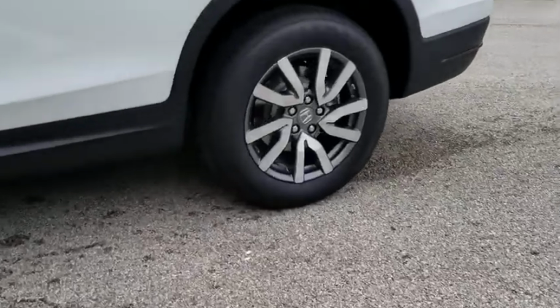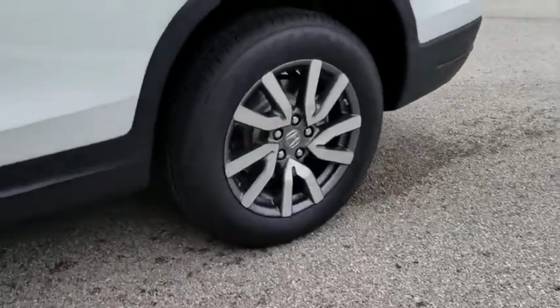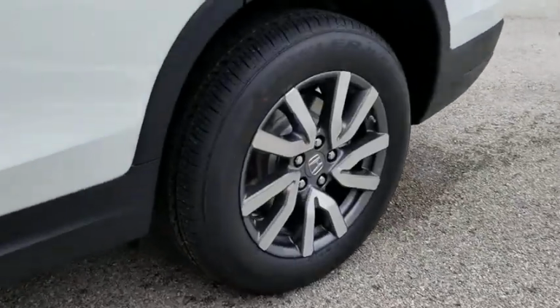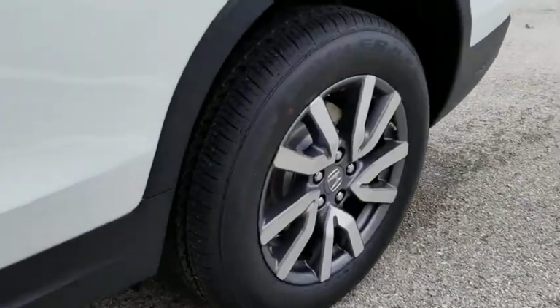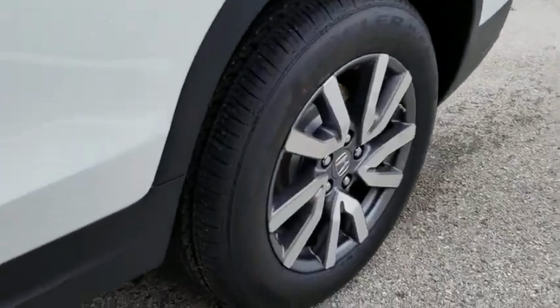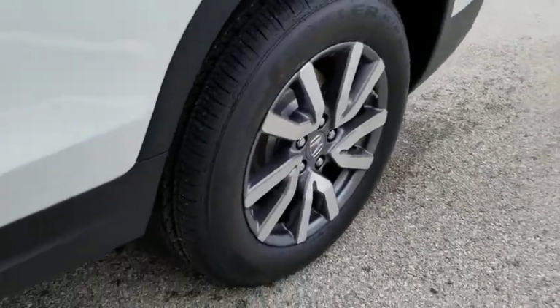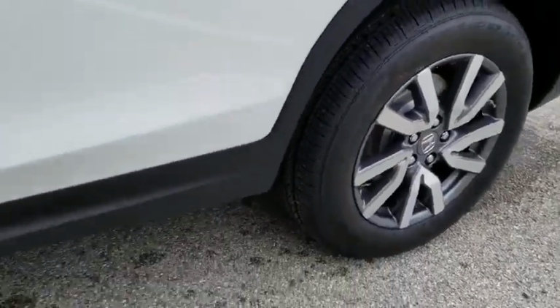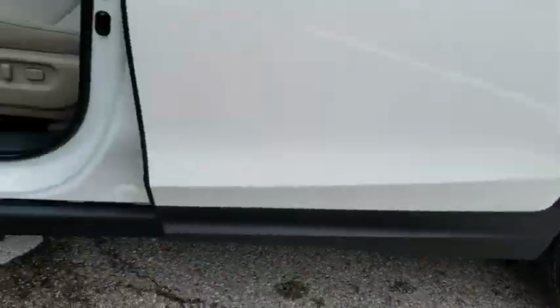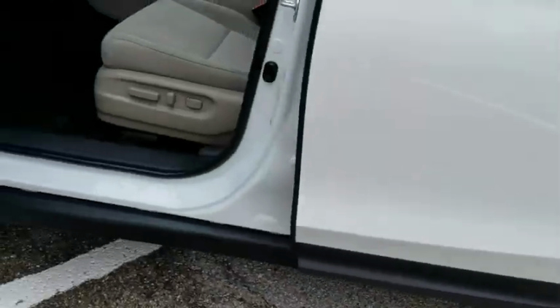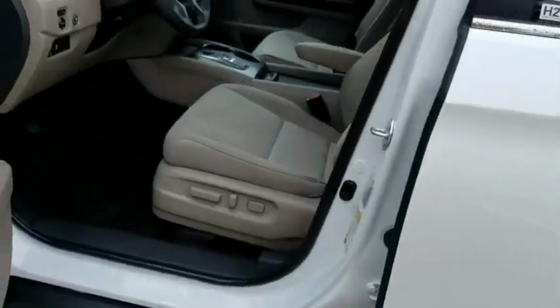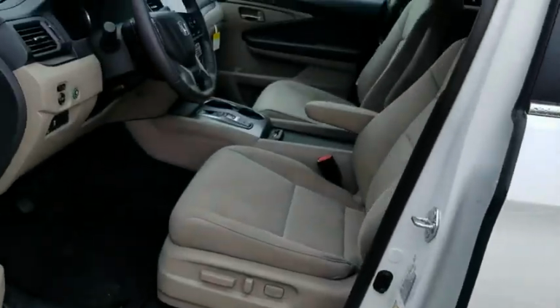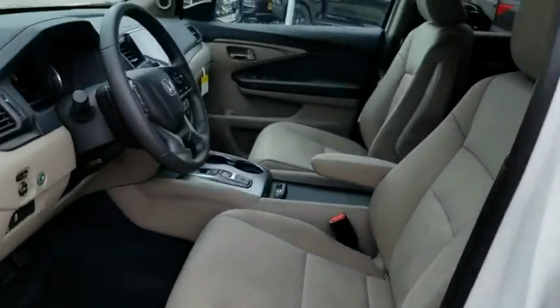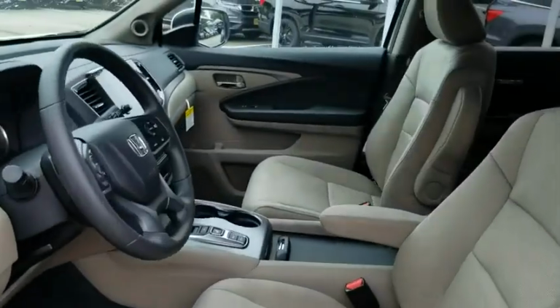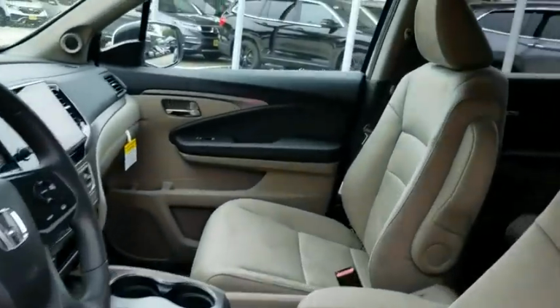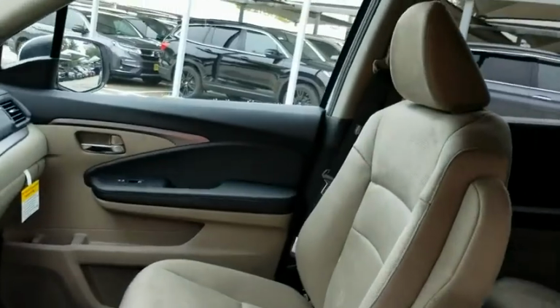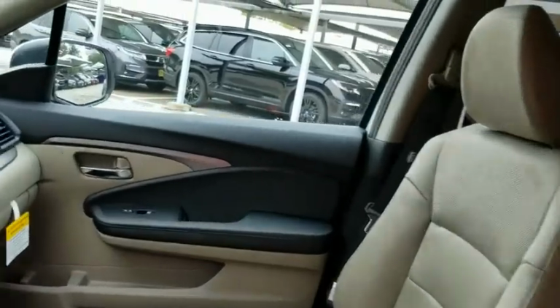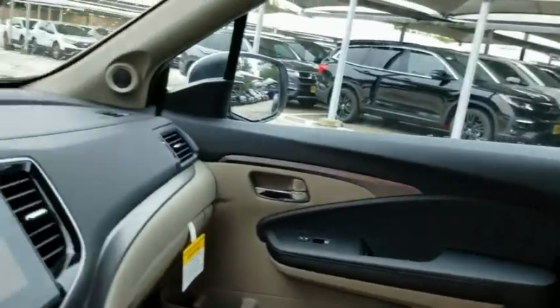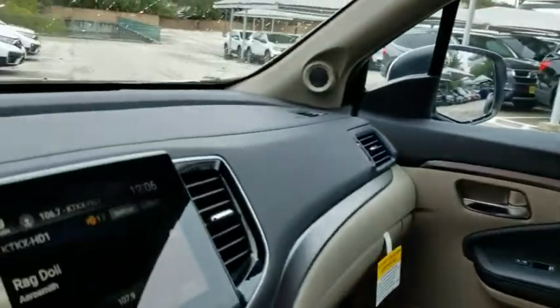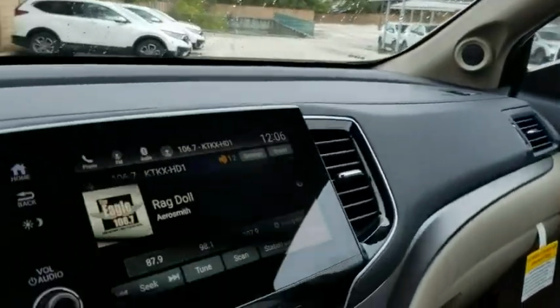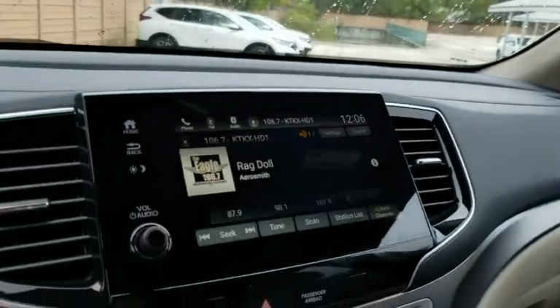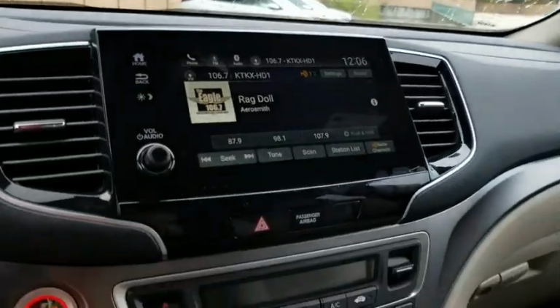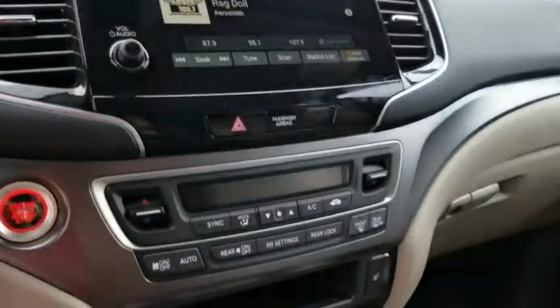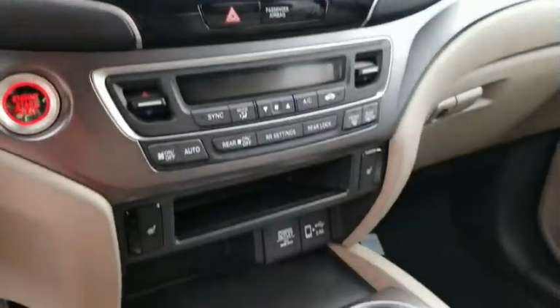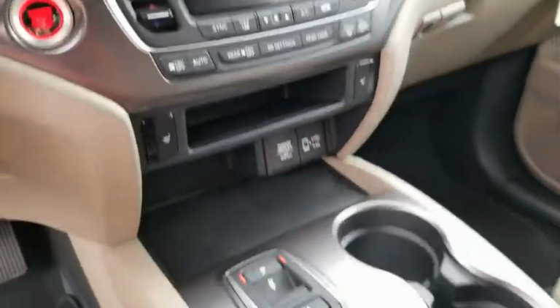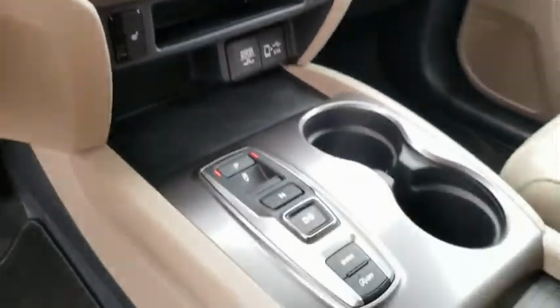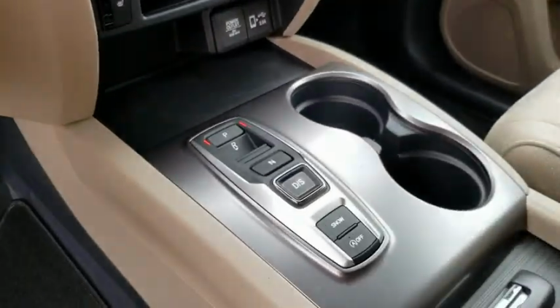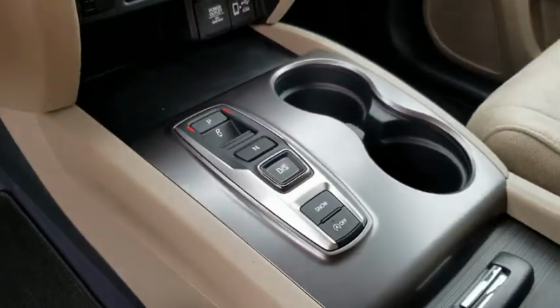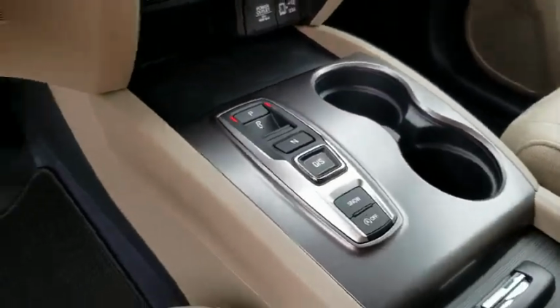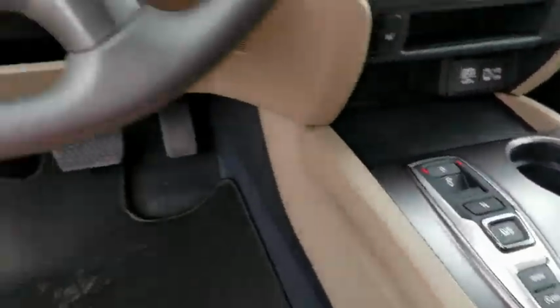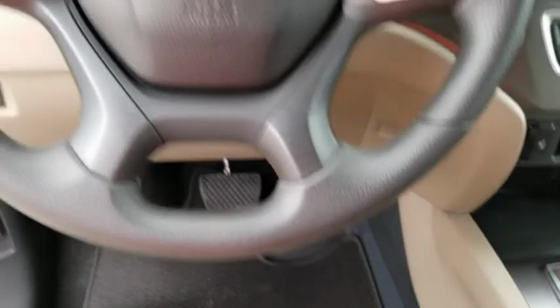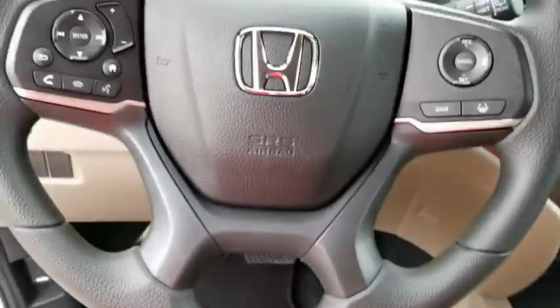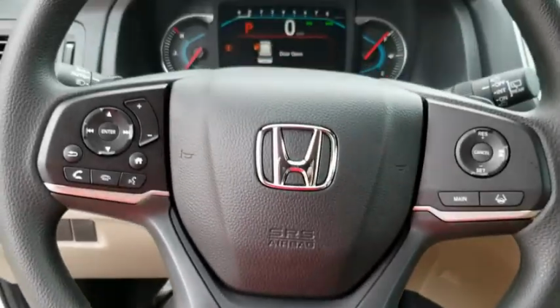Adjustable steering wheel, automatic transmission, front wheel drive, keyless start, aluminum wheels, cruise control, floor mats, four-wheel disc brakes, and AM FM stereo radio.